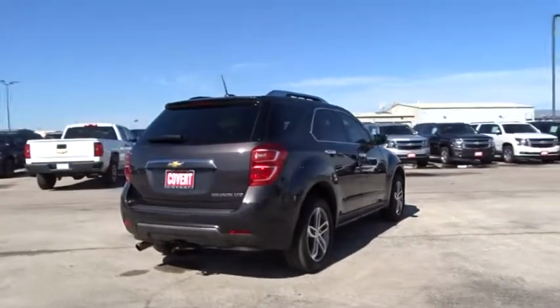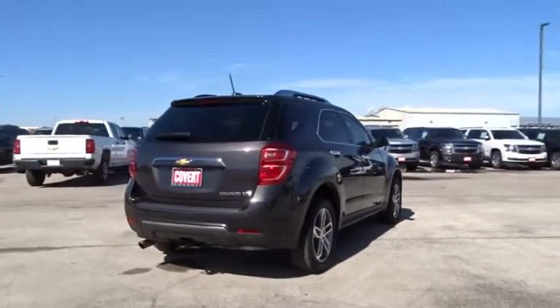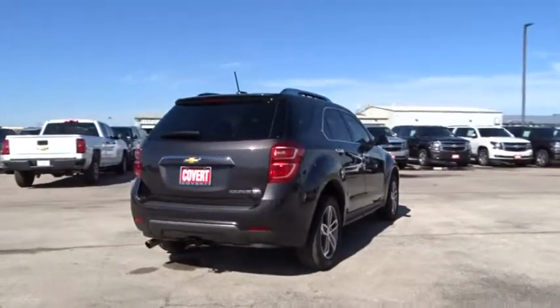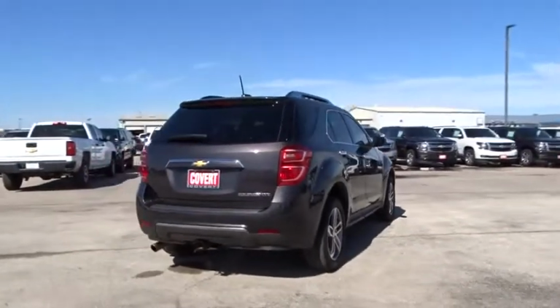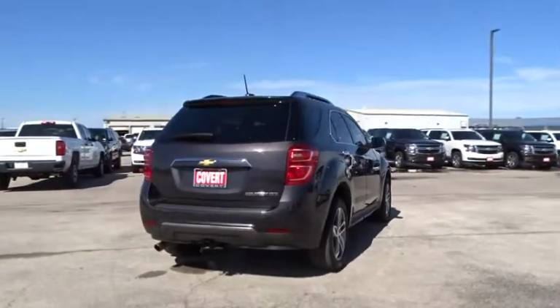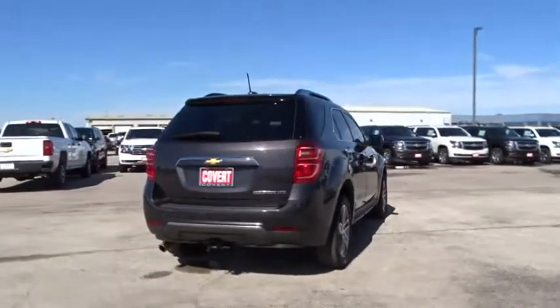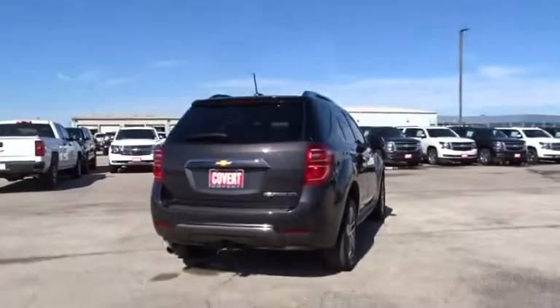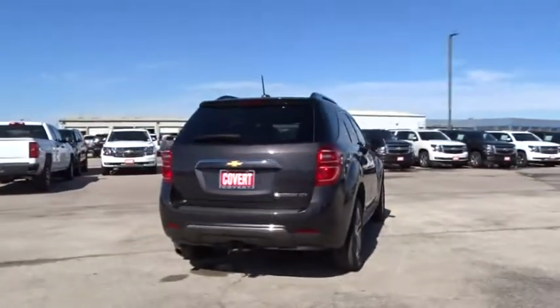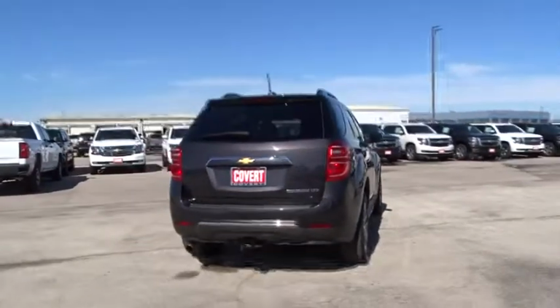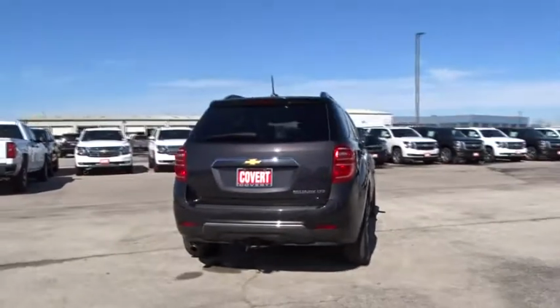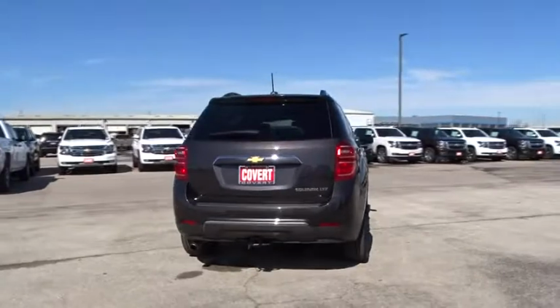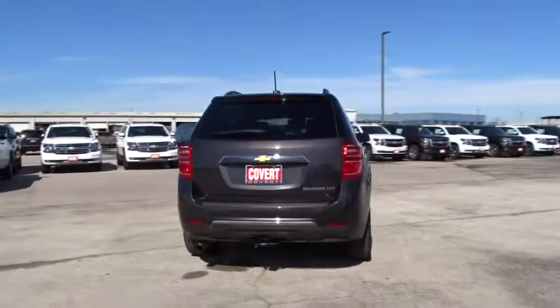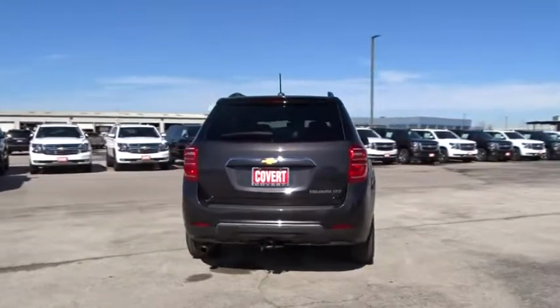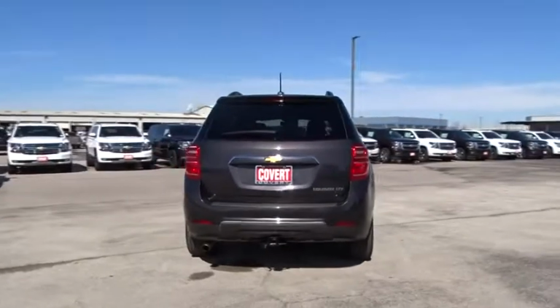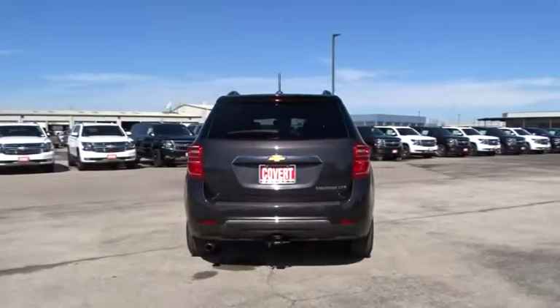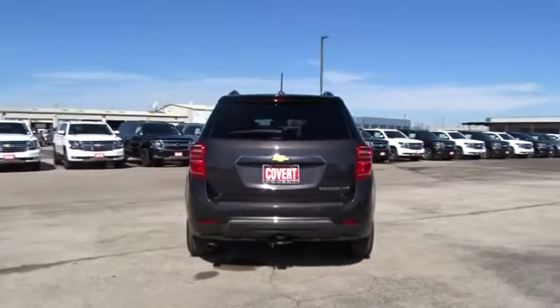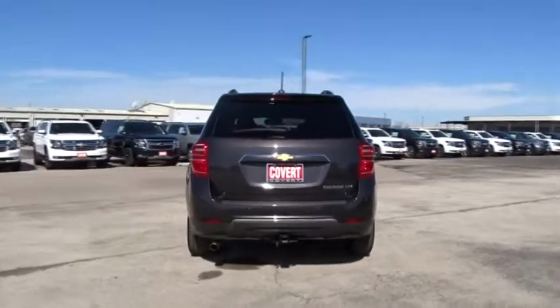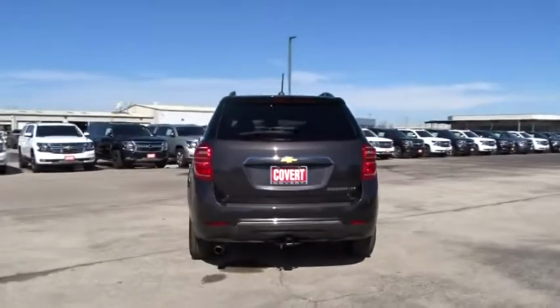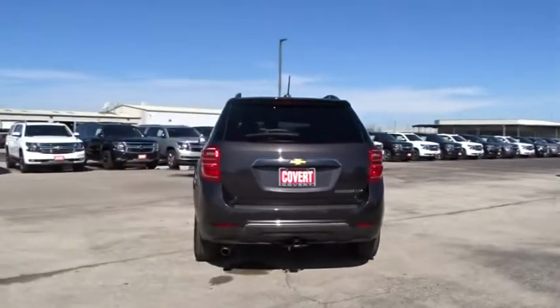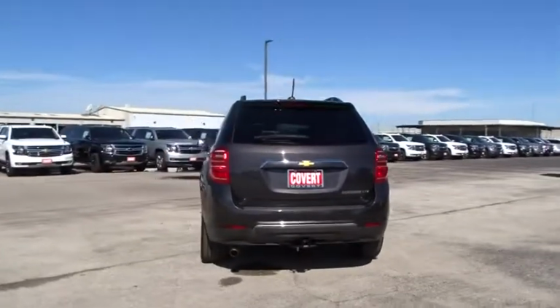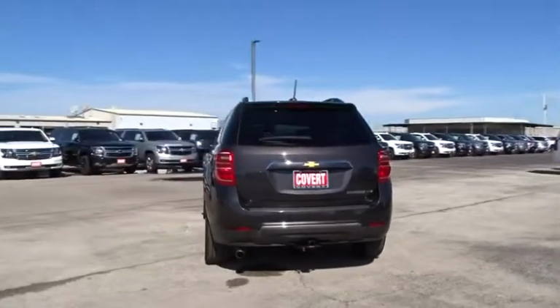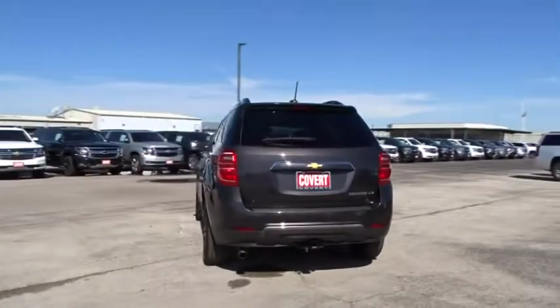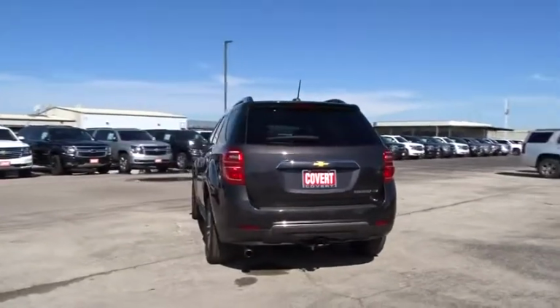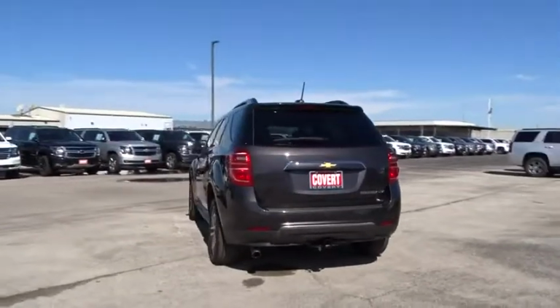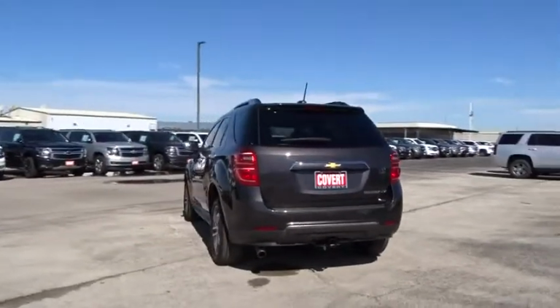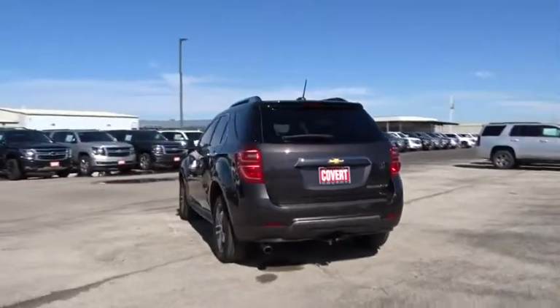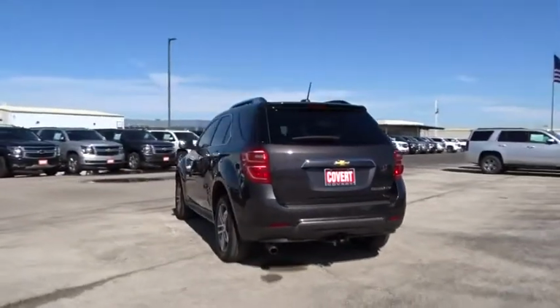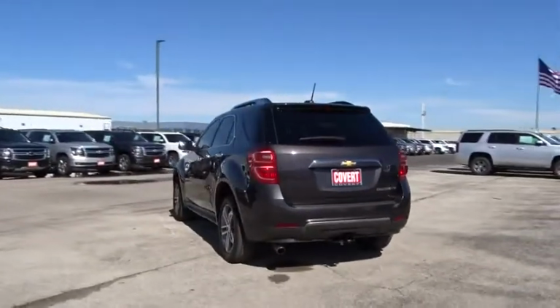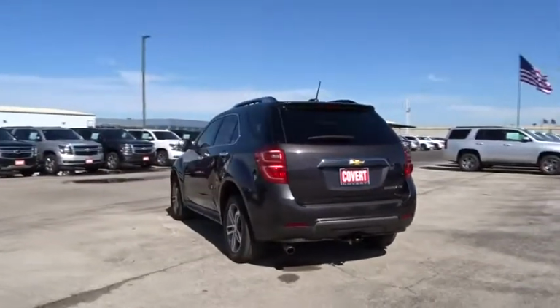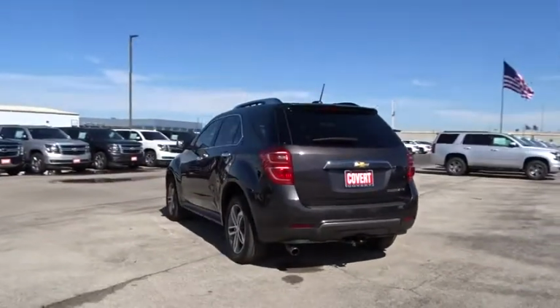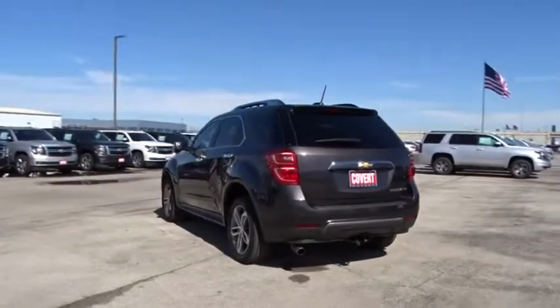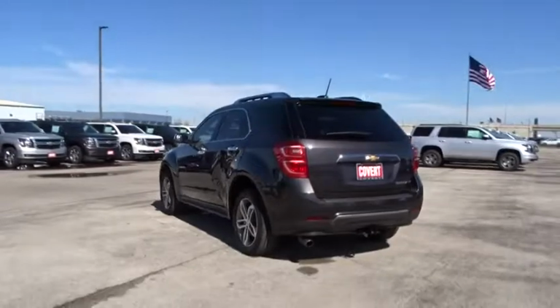Cruise control, floor mats, auto-dimming rear-view mirror, AM-FM stereo radio, universal garage door opener, front-wheel drive.